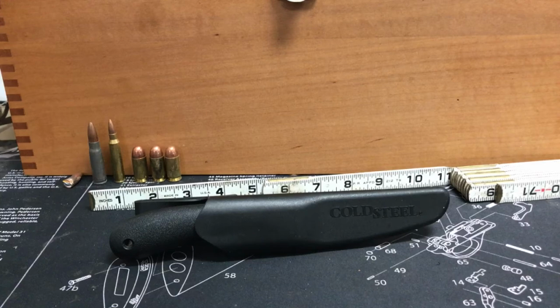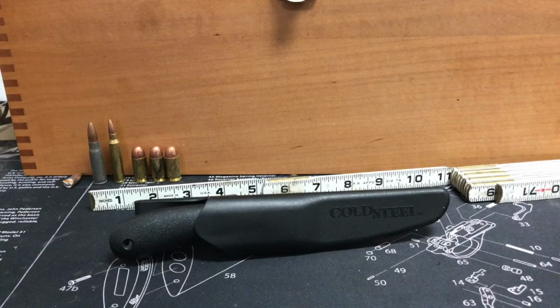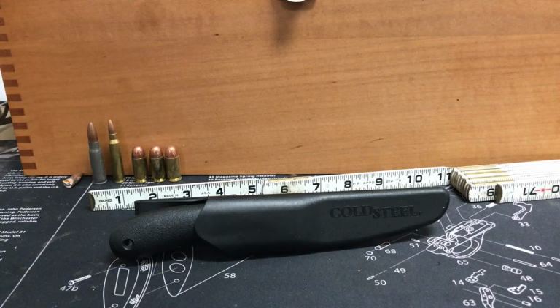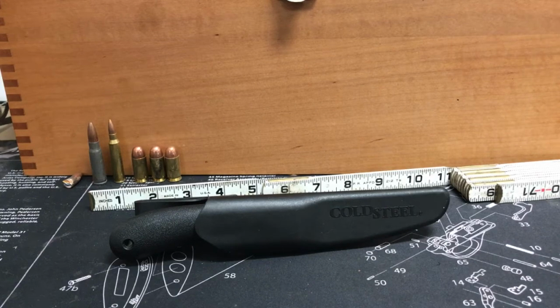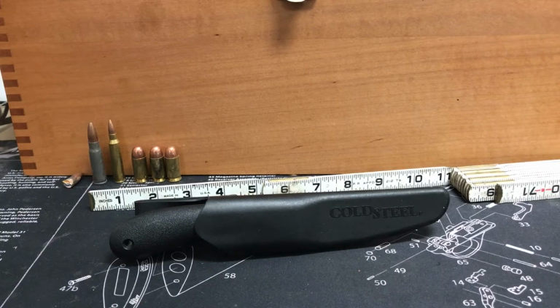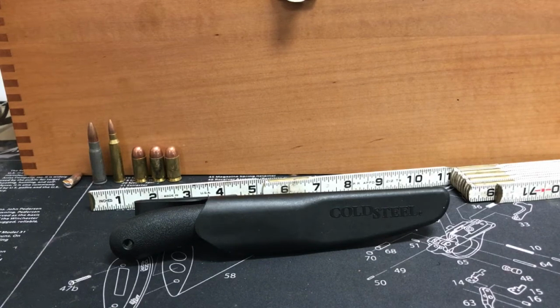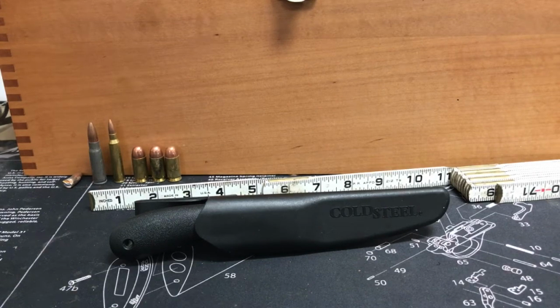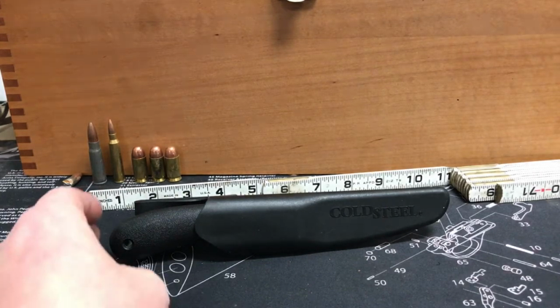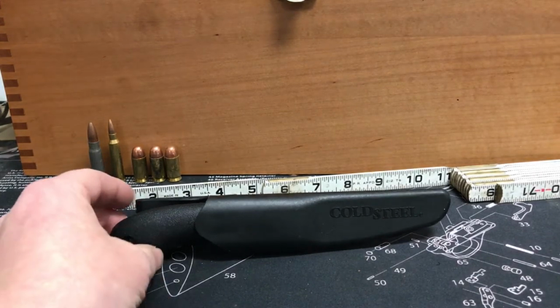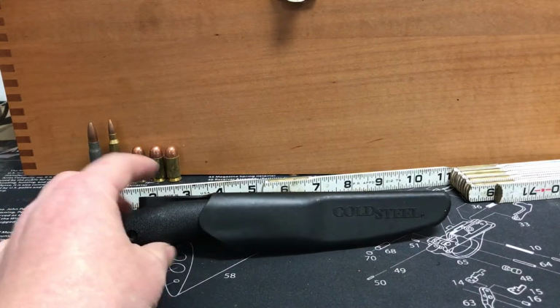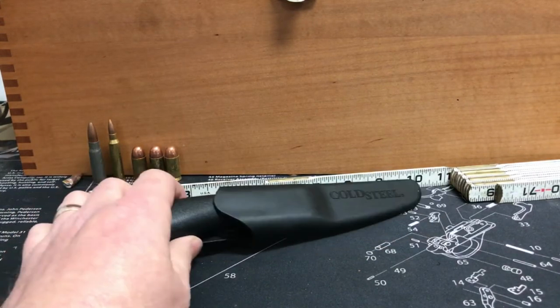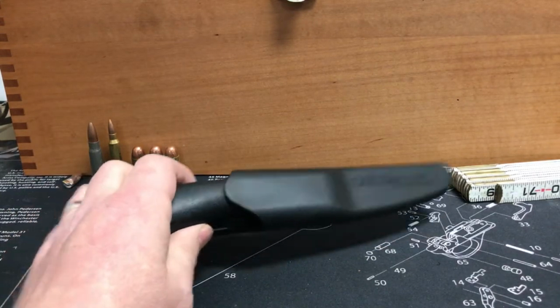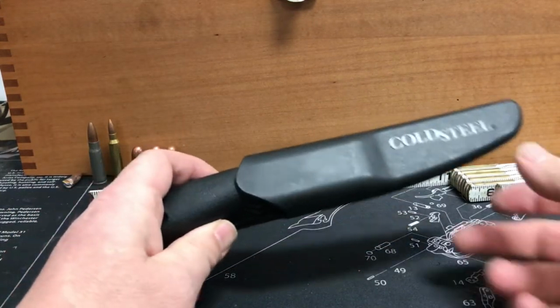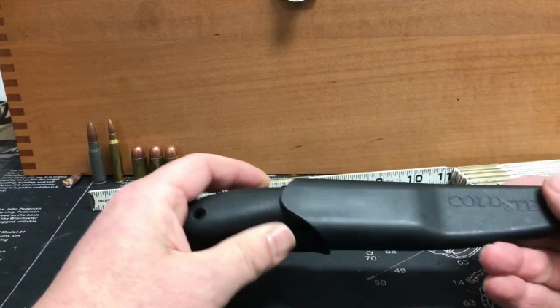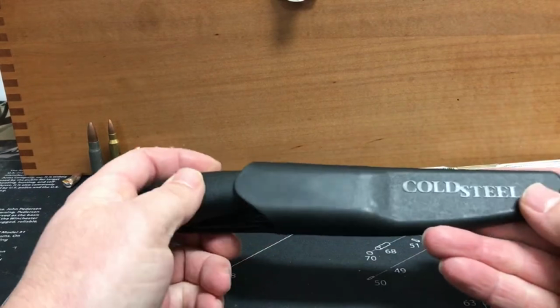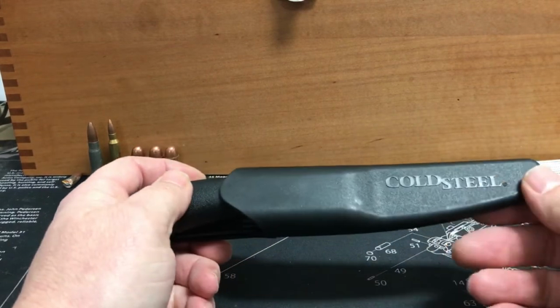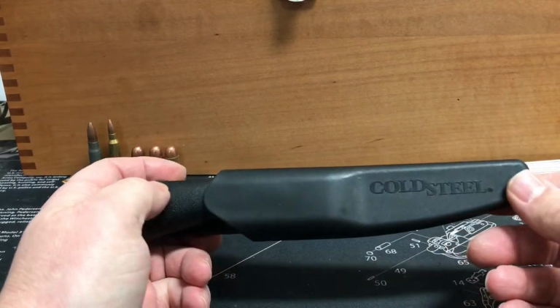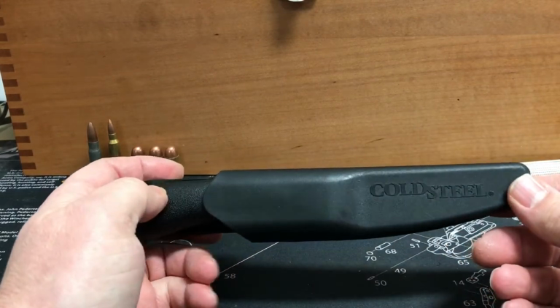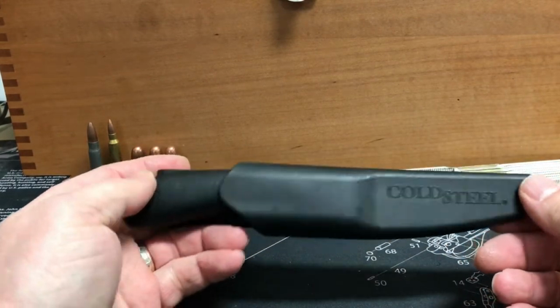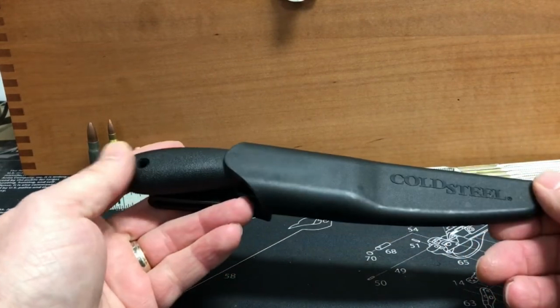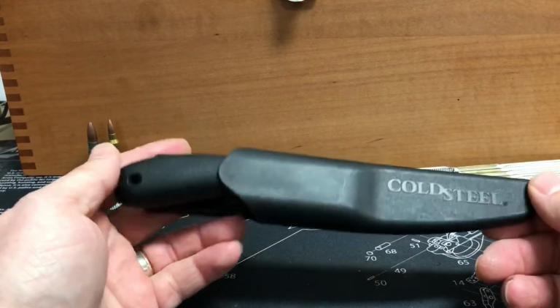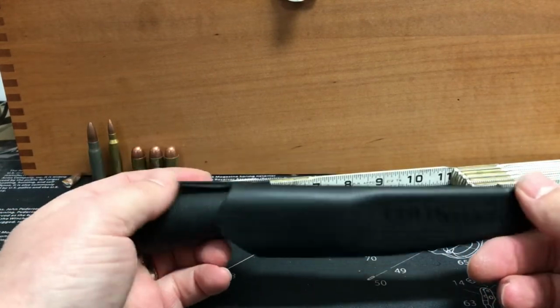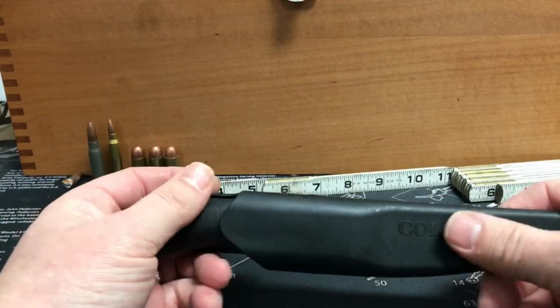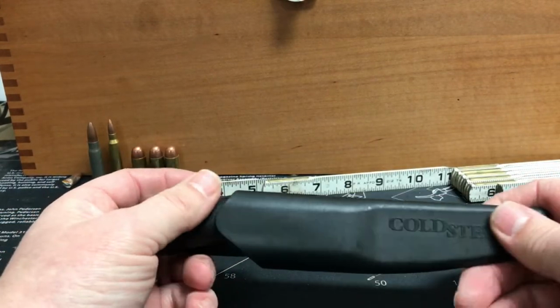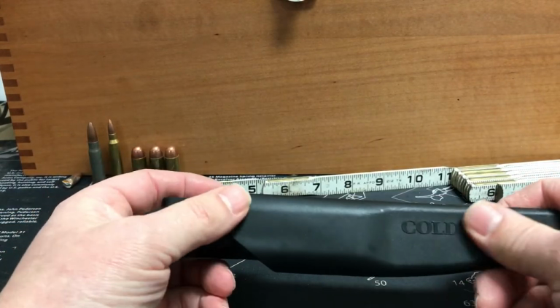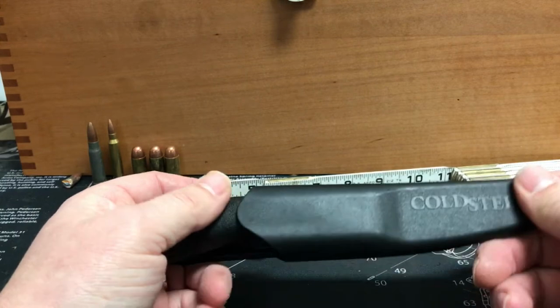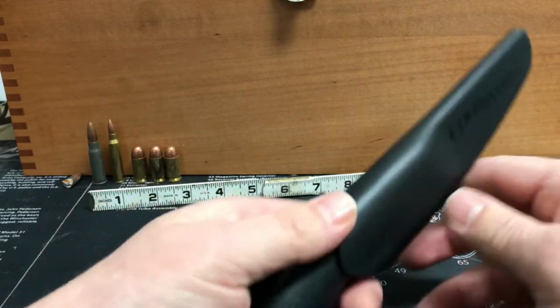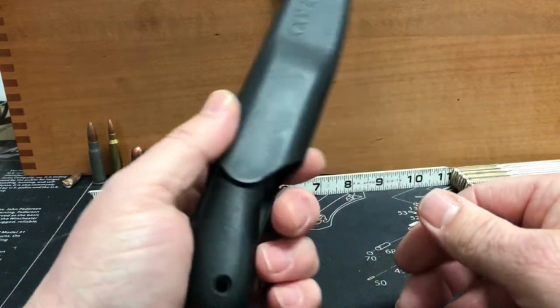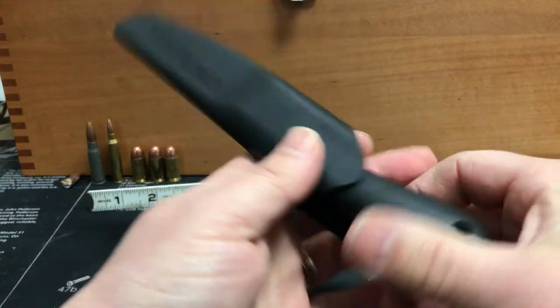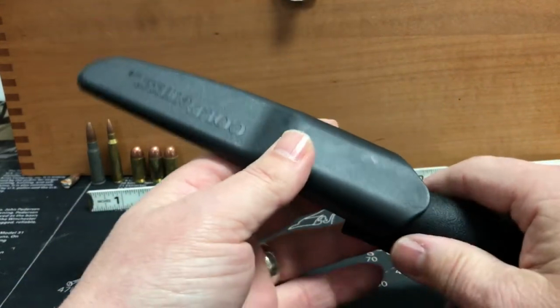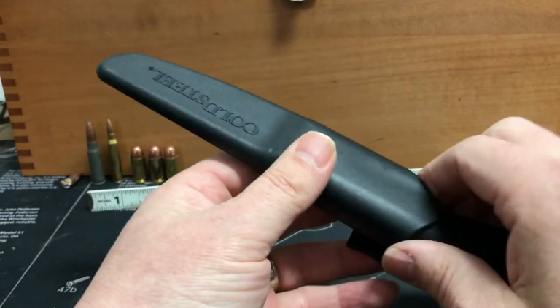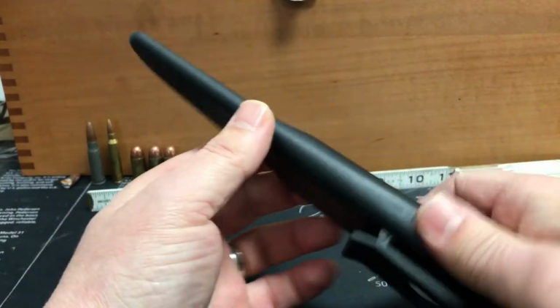Hey guys, Mark Cowbell here. Today I got the Cold Steel Roach Belly. Got this on Amazon — $12.99, $13.00.